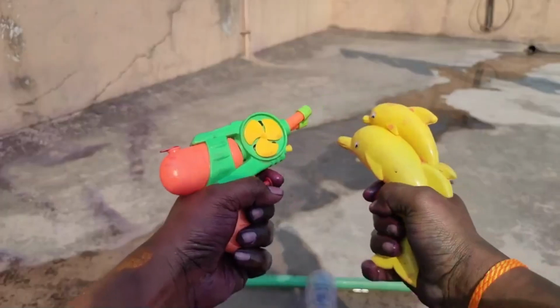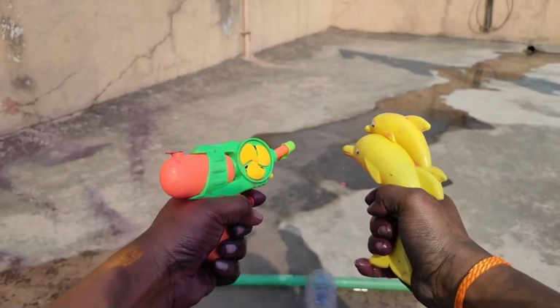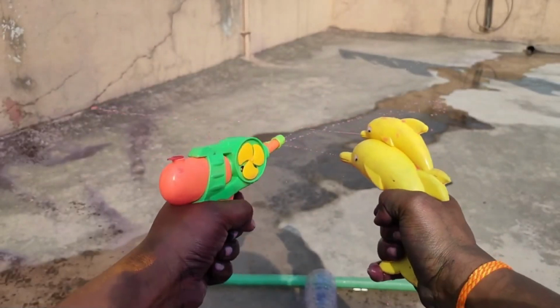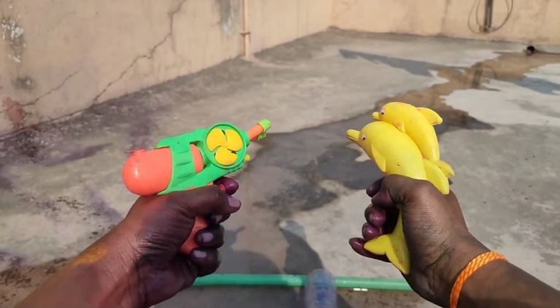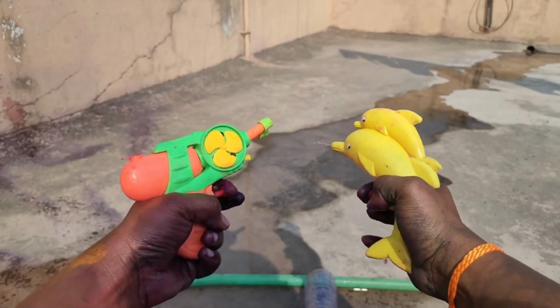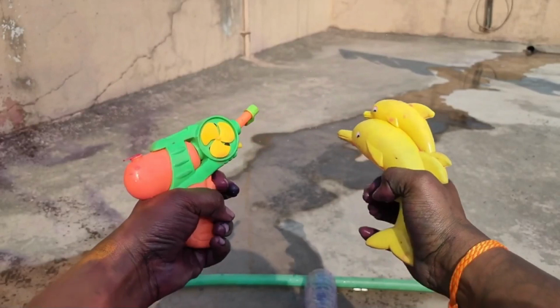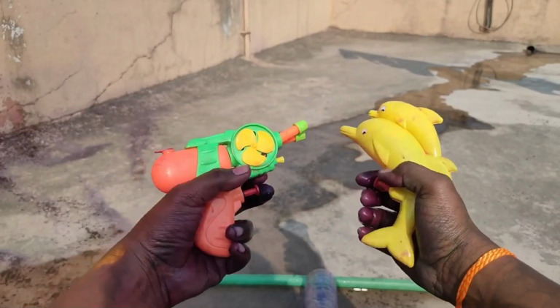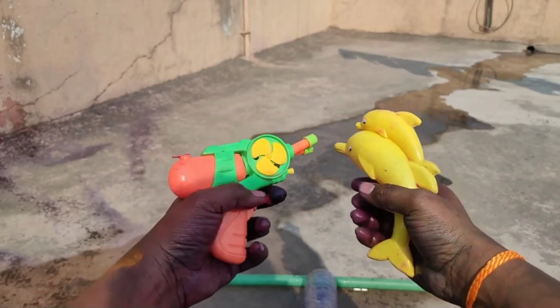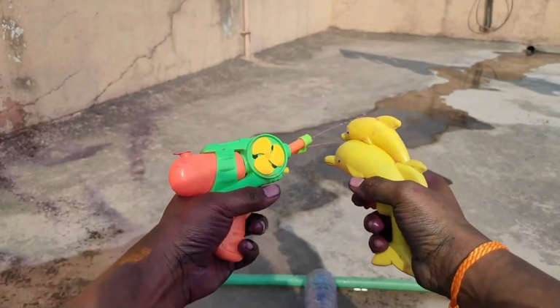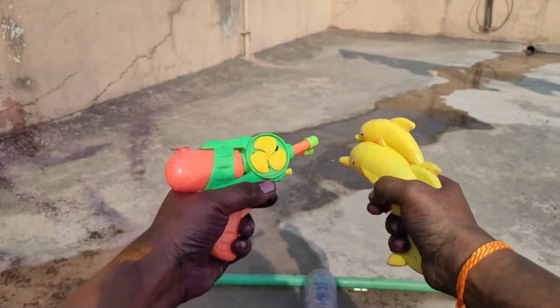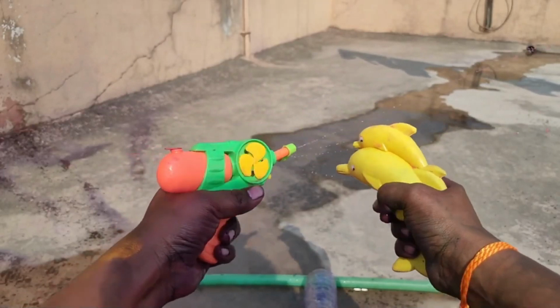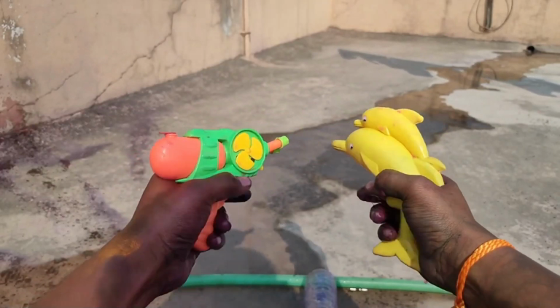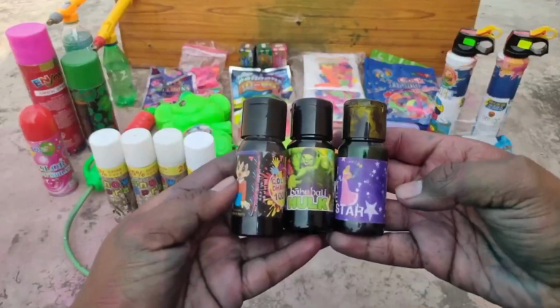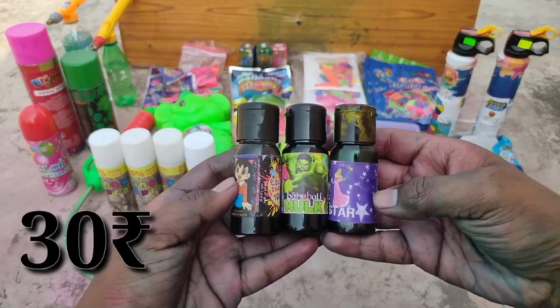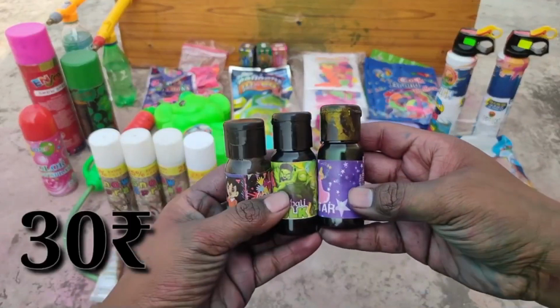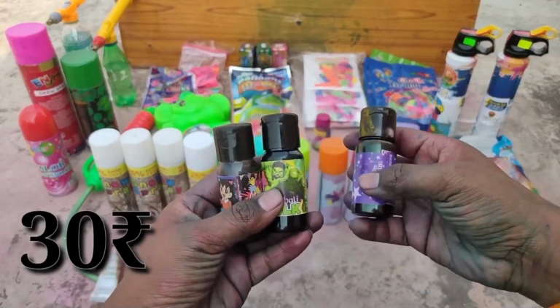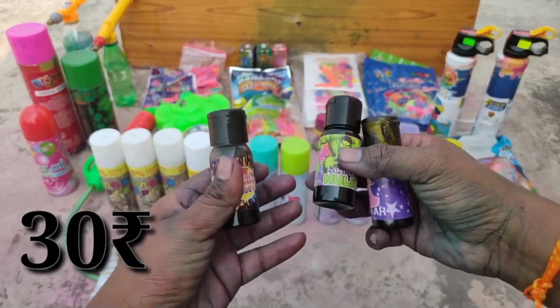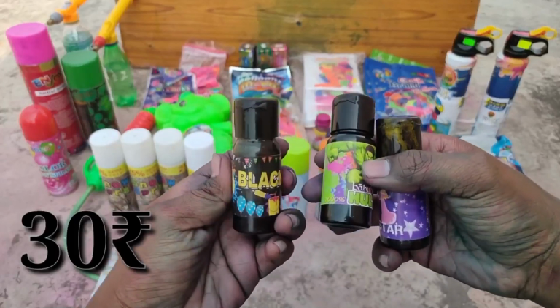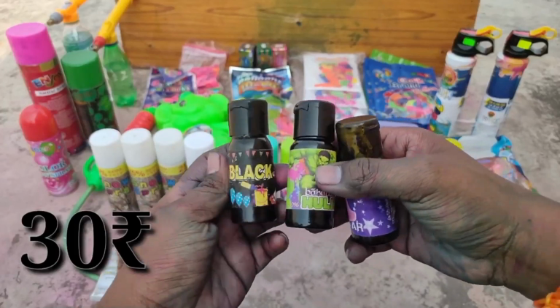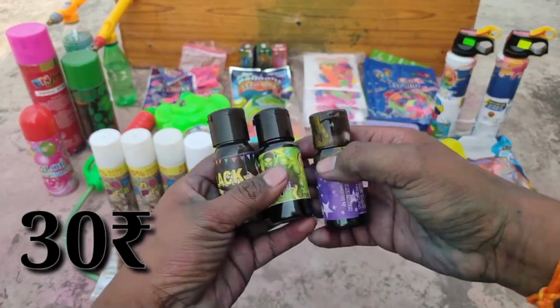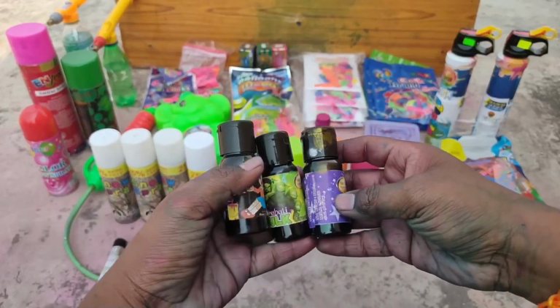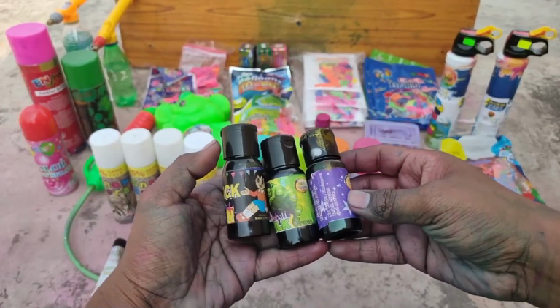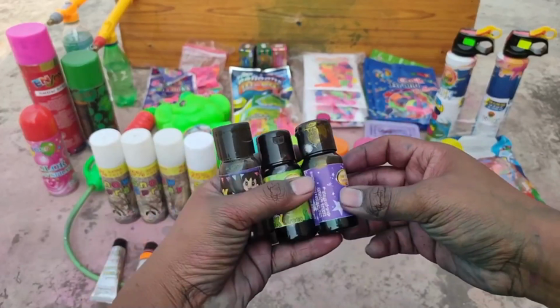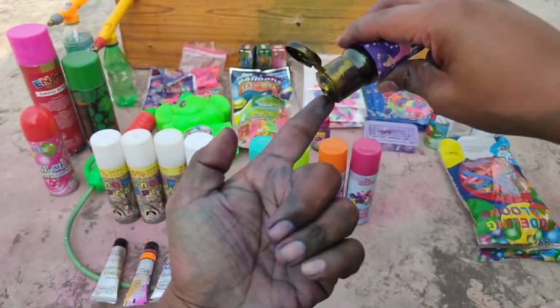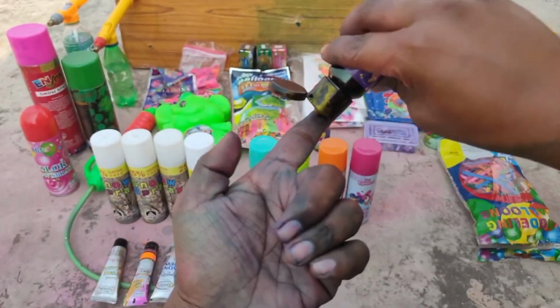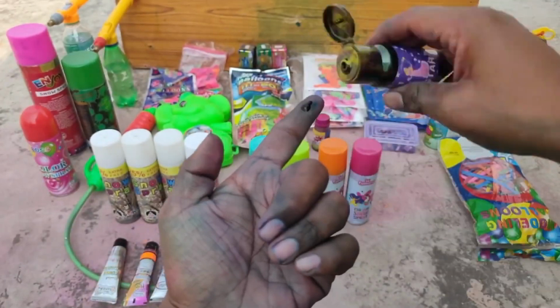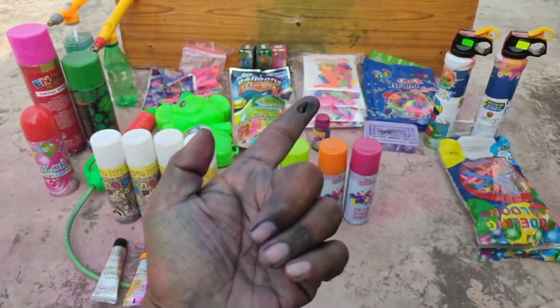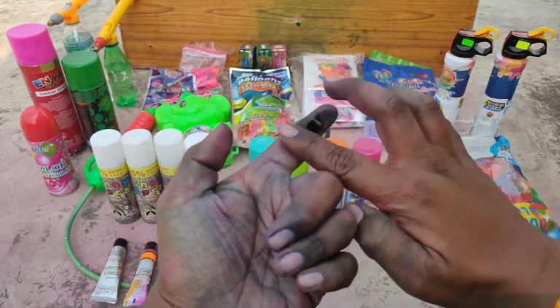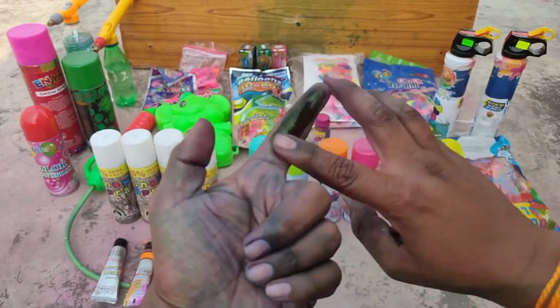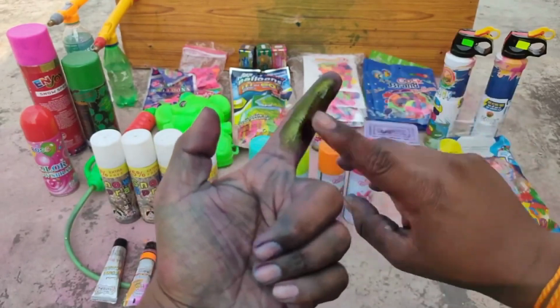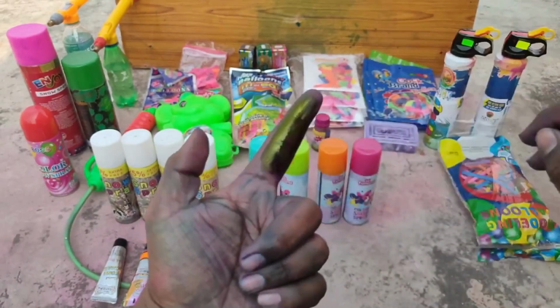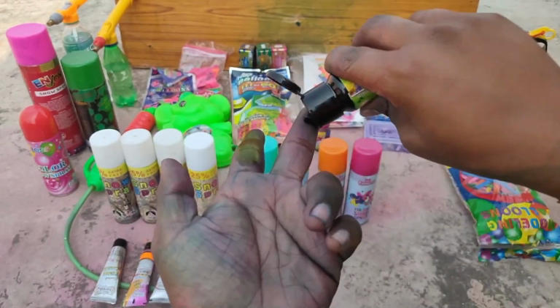You will get this for around 50 rupees in the market, or you can buy it for 40 rupees. Now I will show you the next product. You will get the colors — green and yellow — for around 30 rupees.